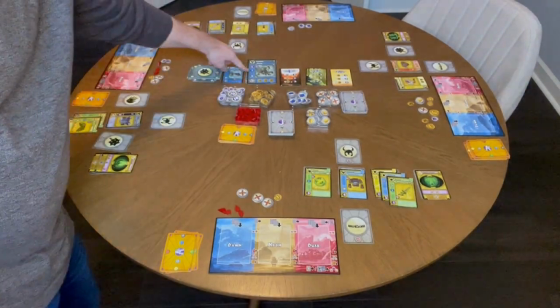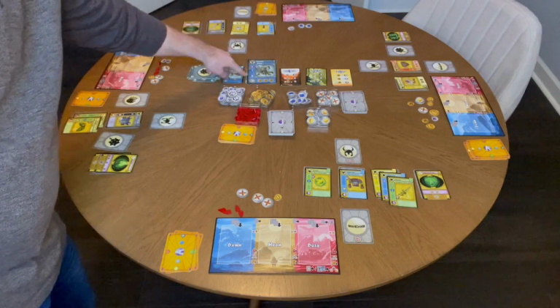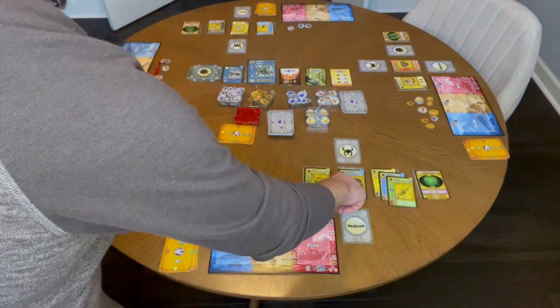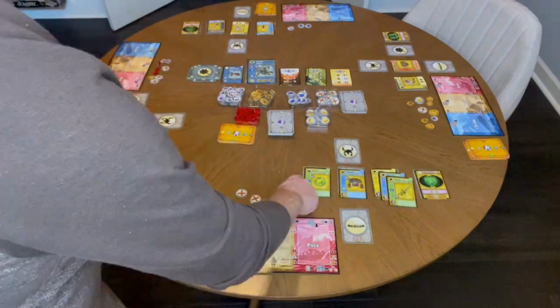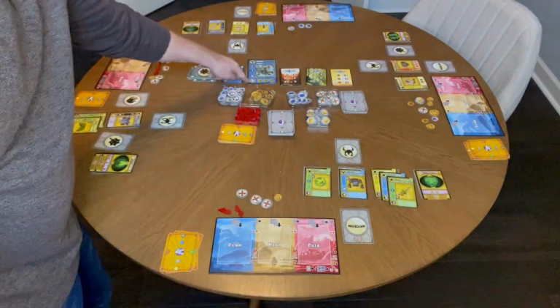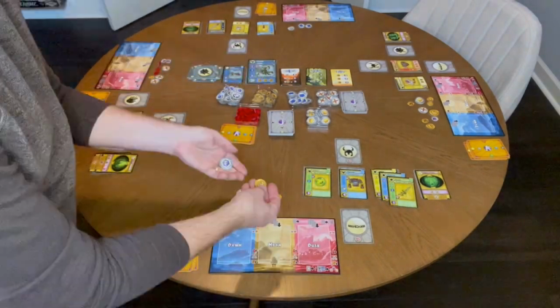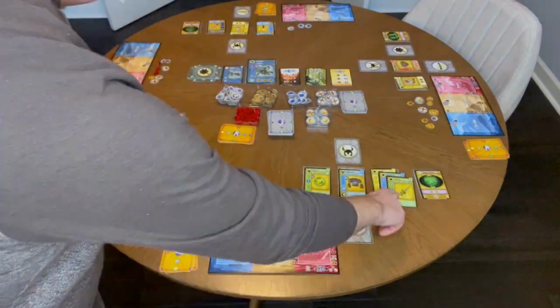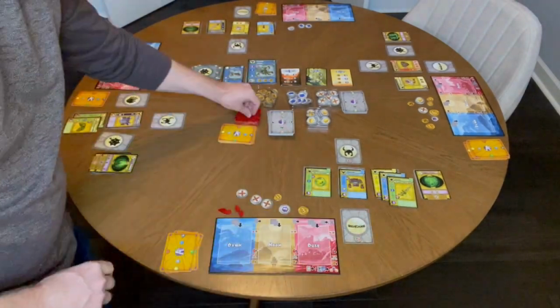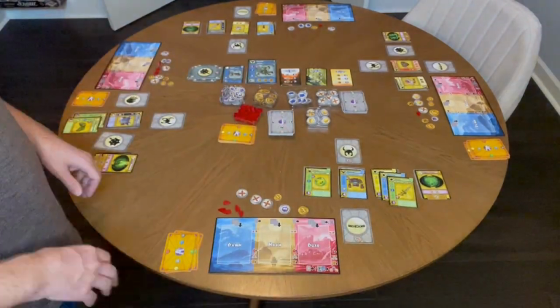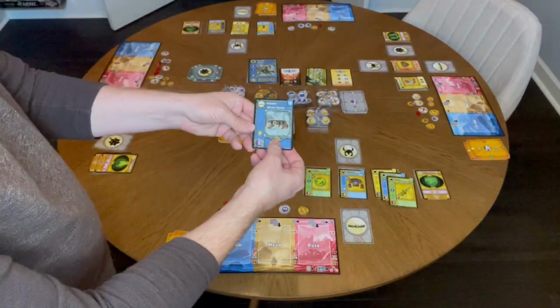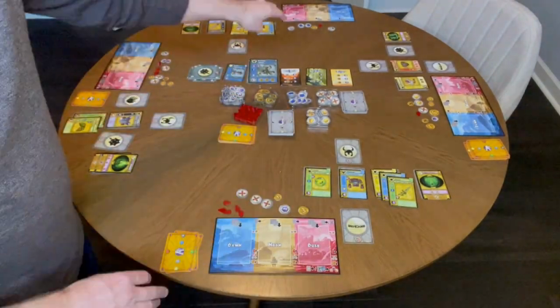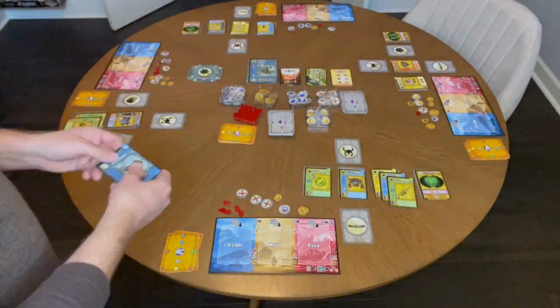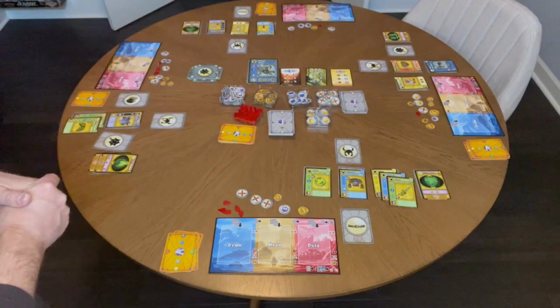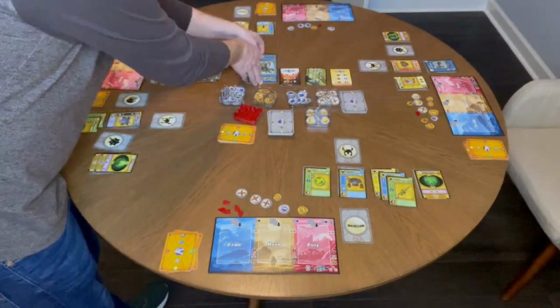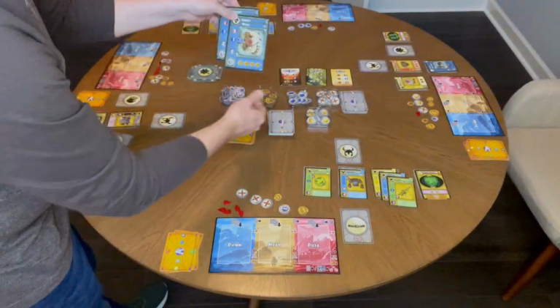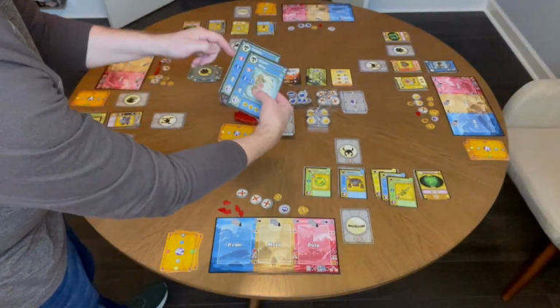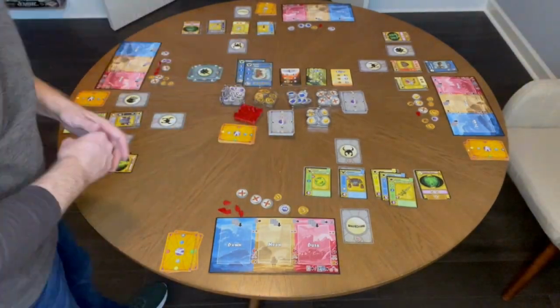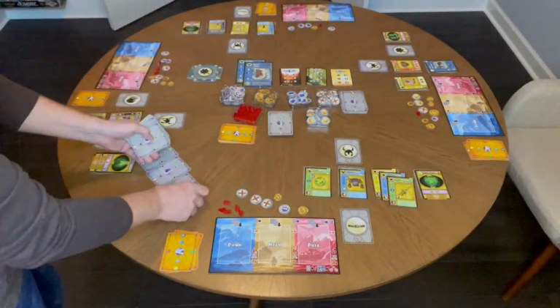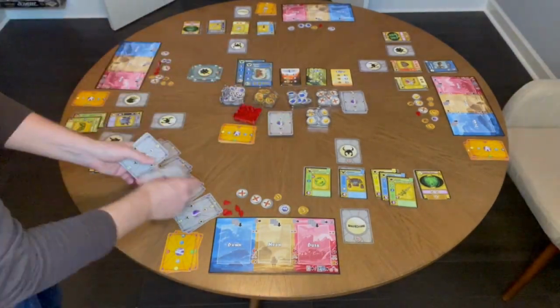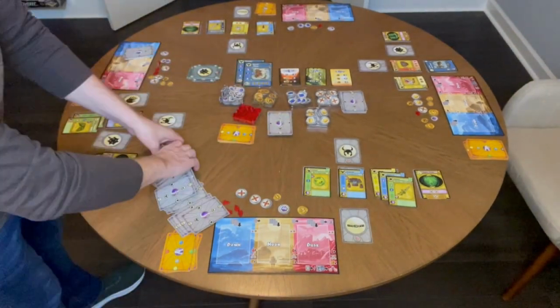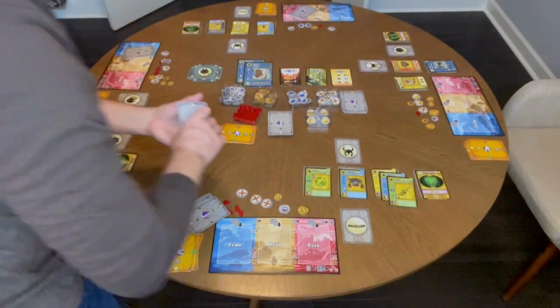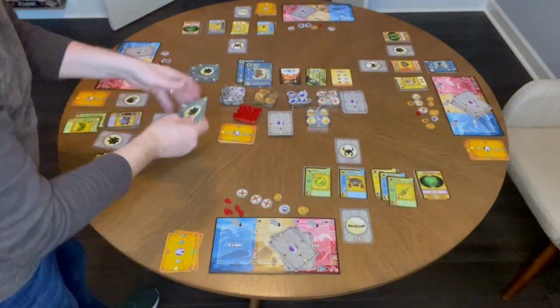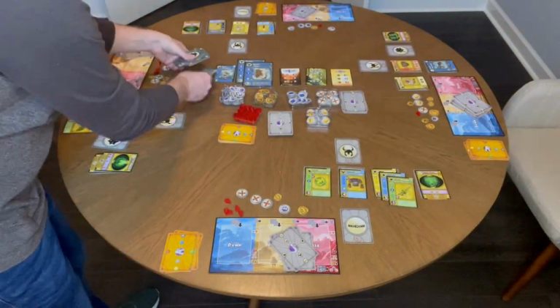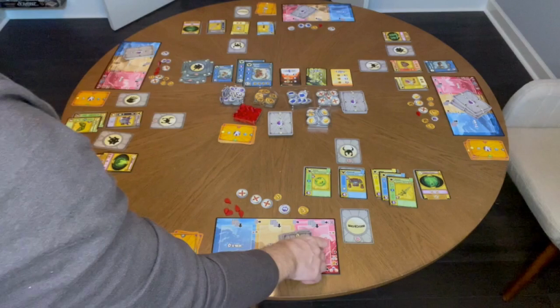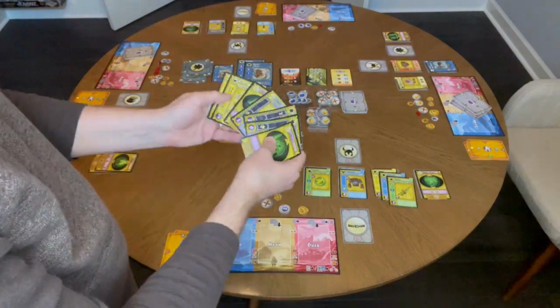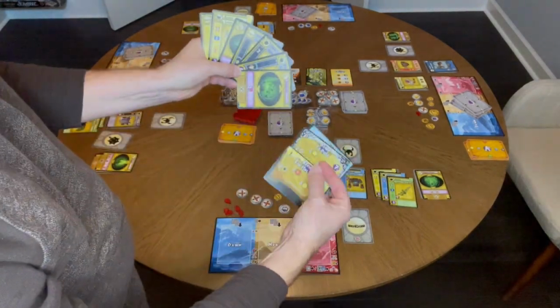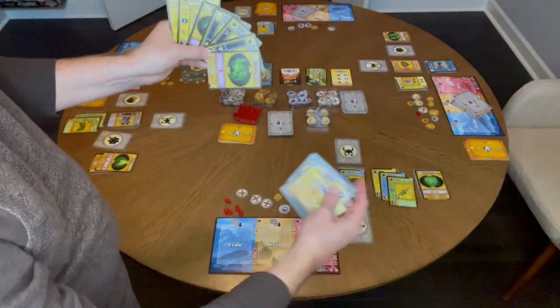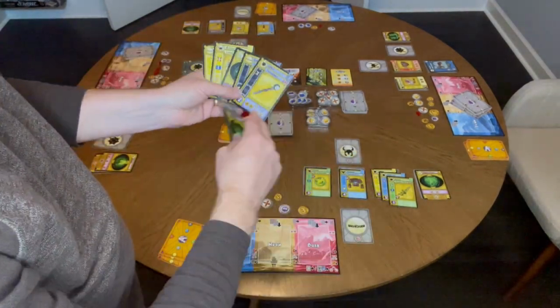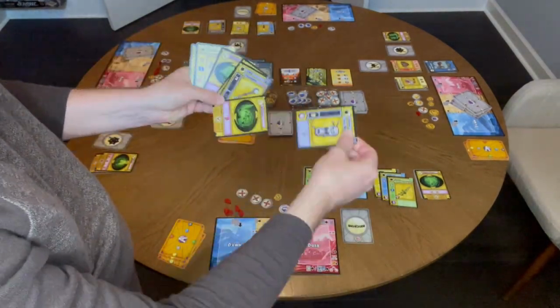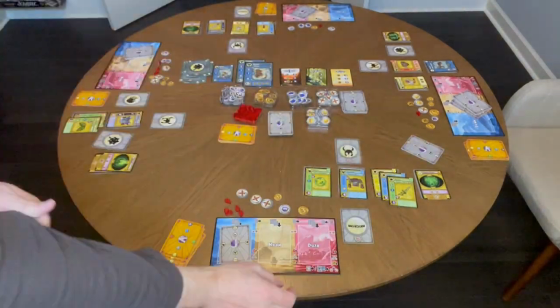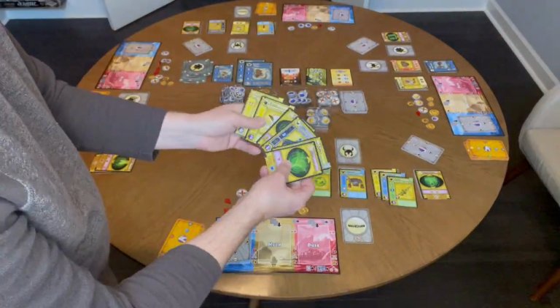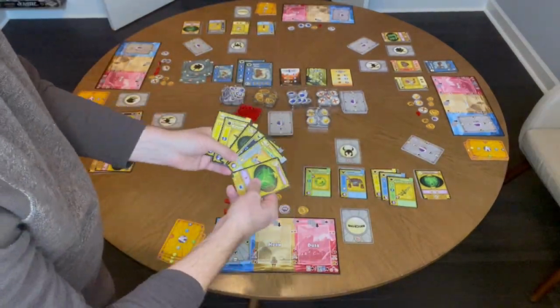Now it's time to fight the monster. I'm stronger and smarter, so I win. And I didn't receive damage. I didn't win the loot, though. Evolve the monster for journey two. Then pass out the journey cards.